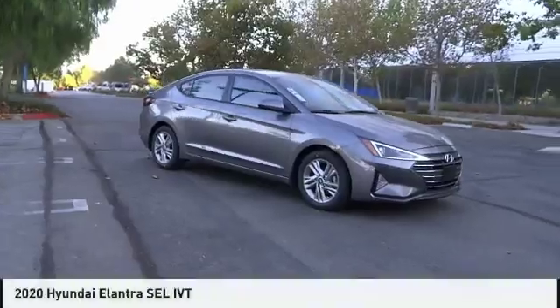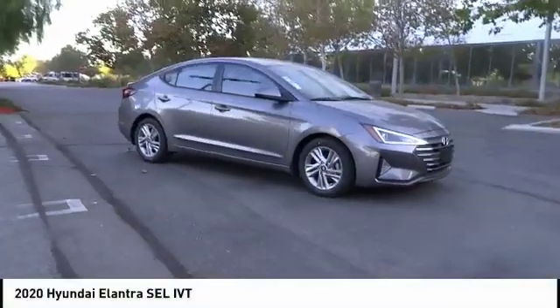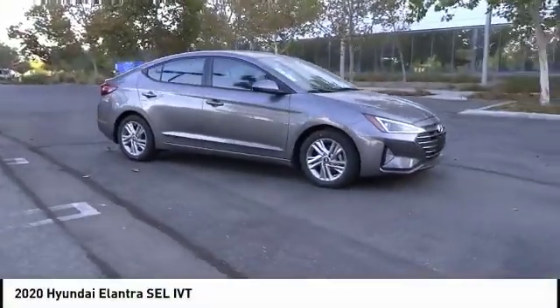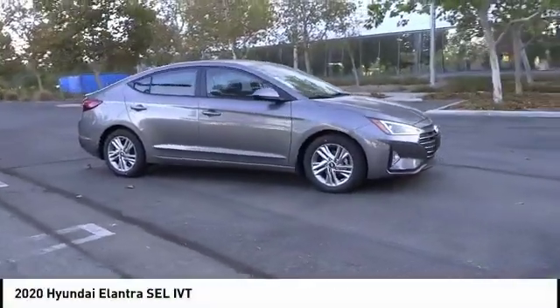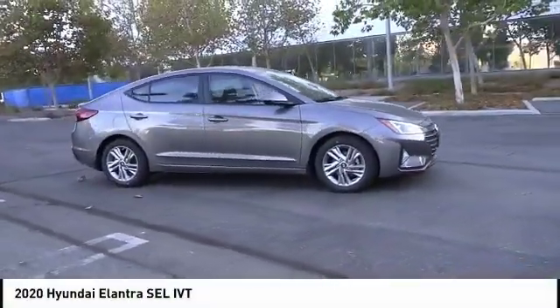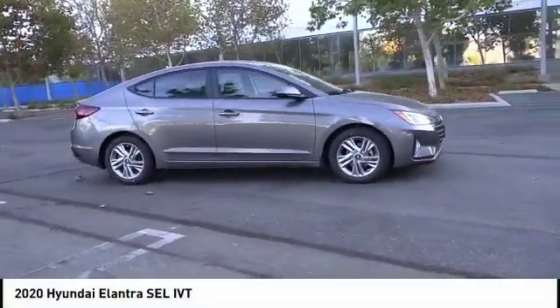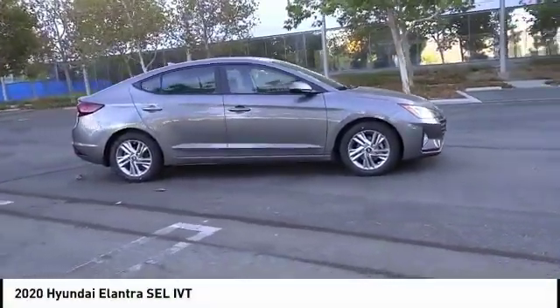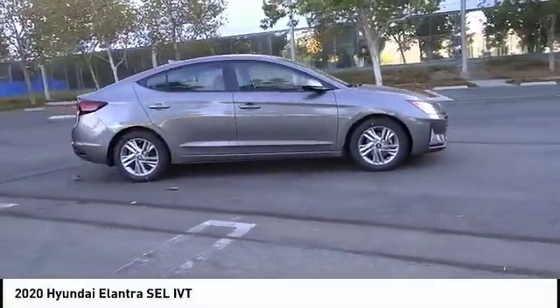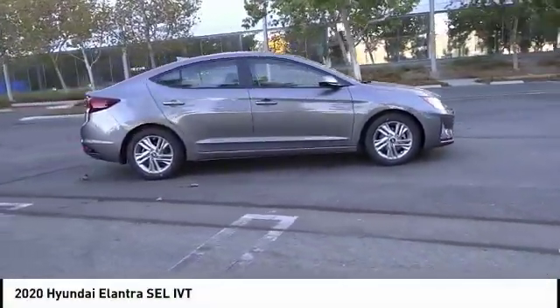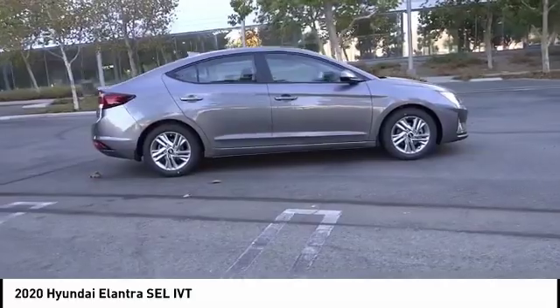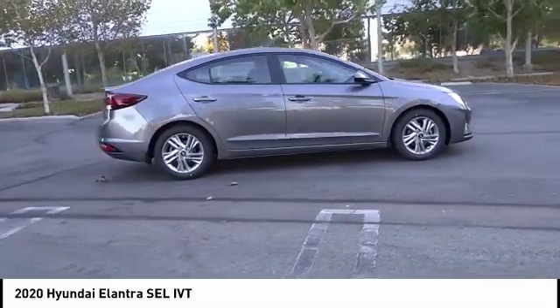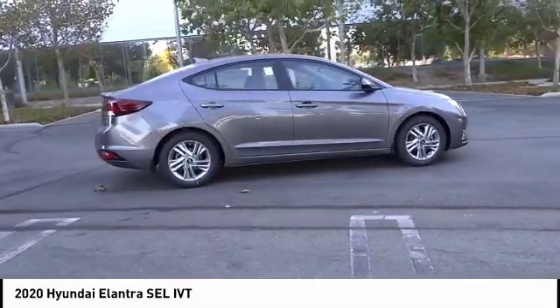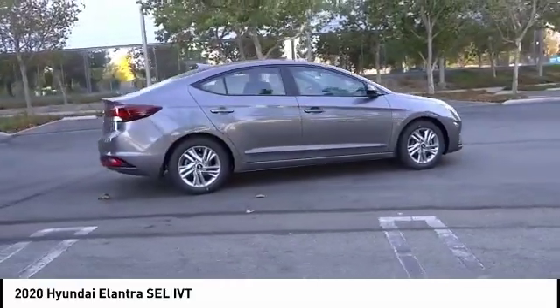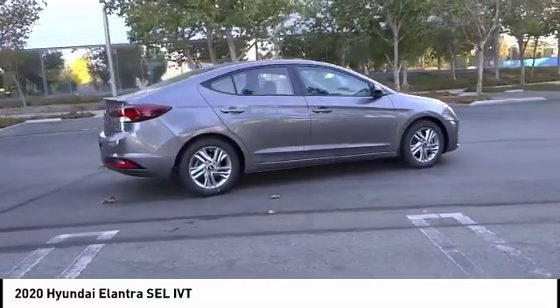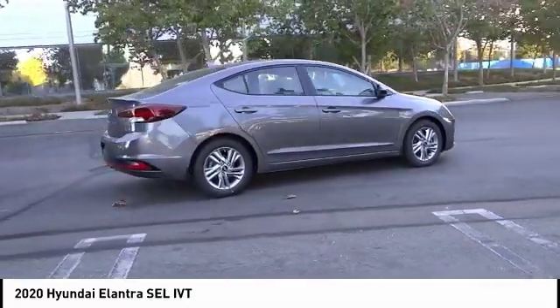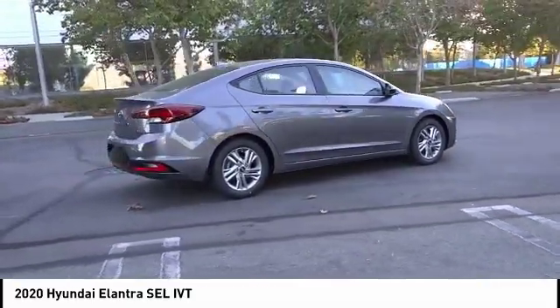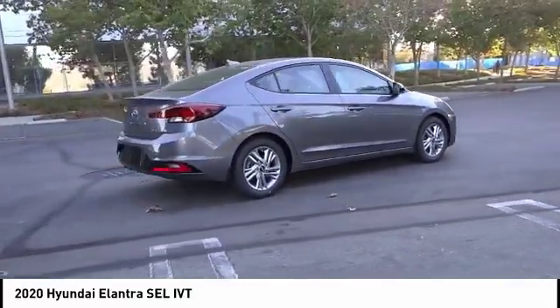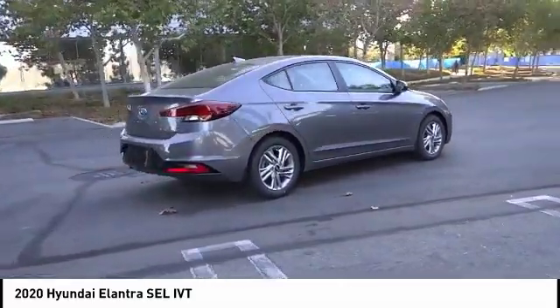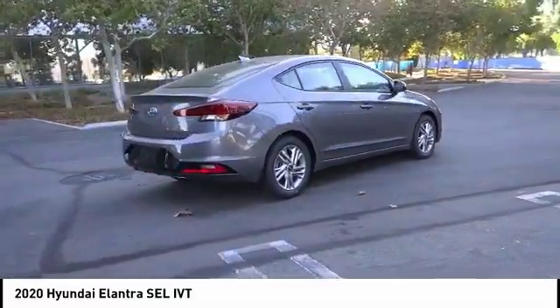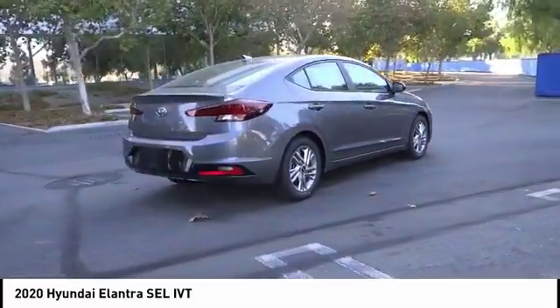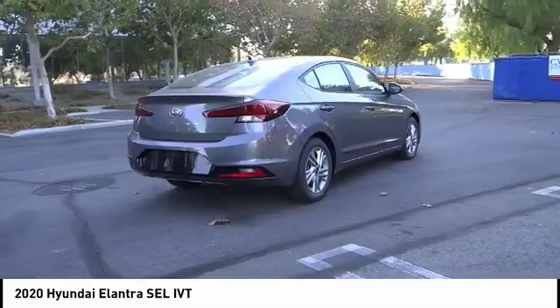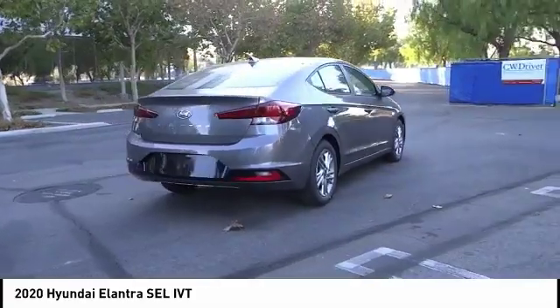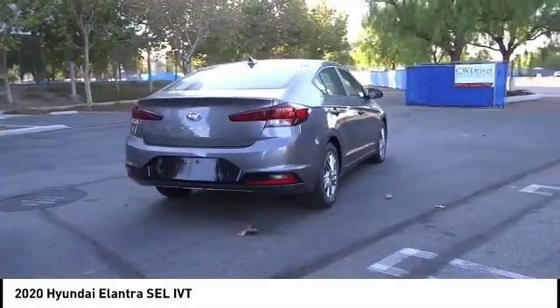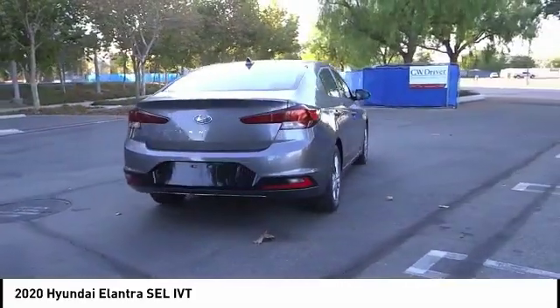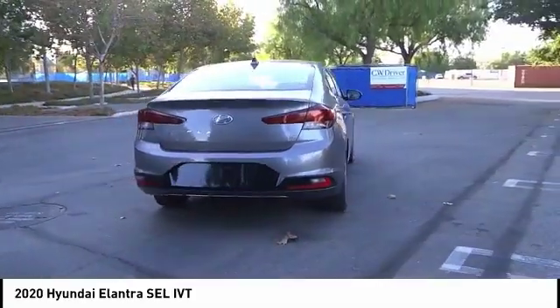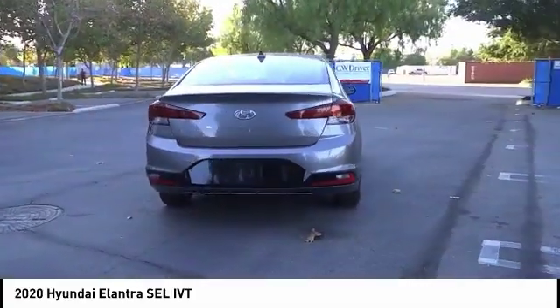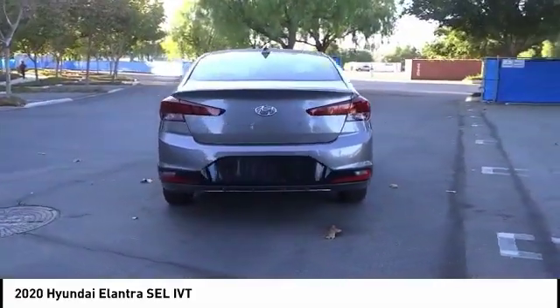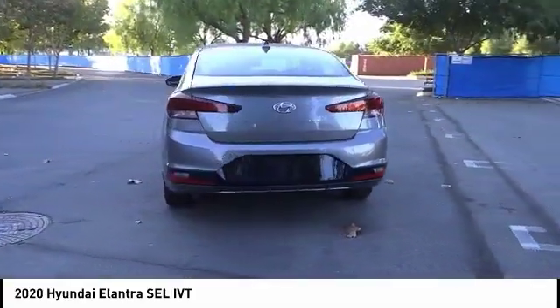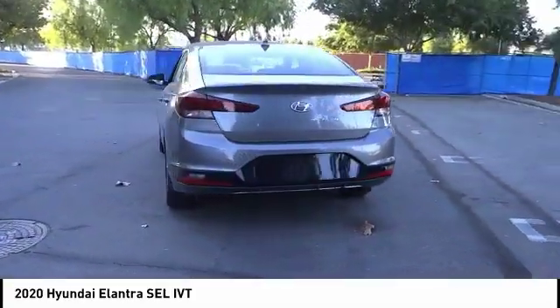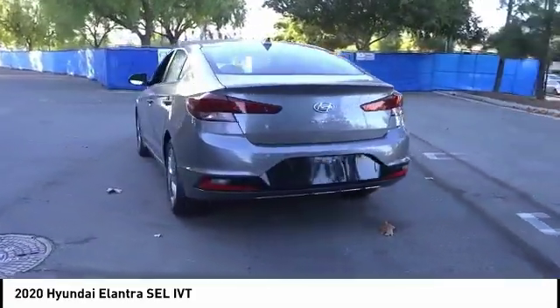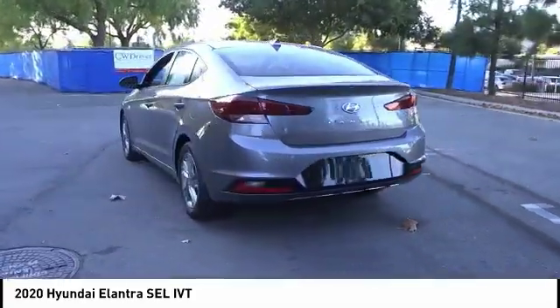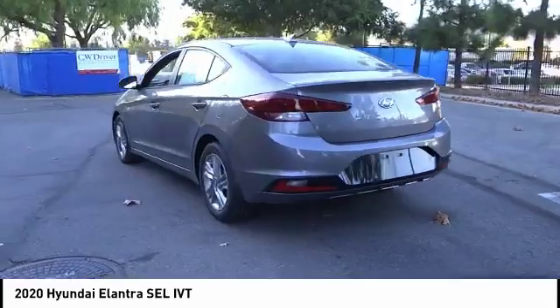Take a ride in the 2020 Elantra. The Elantra boasts the most interior room in its class and gets an exceptional 35 miles per gallon. With its luxurious standard features, the Elantra is an easy choice. This vehicle has less than 100 miles.